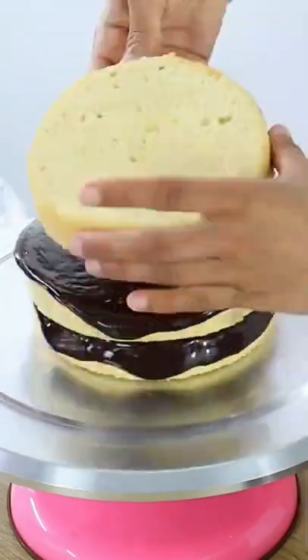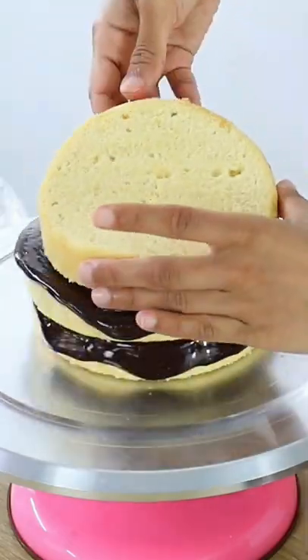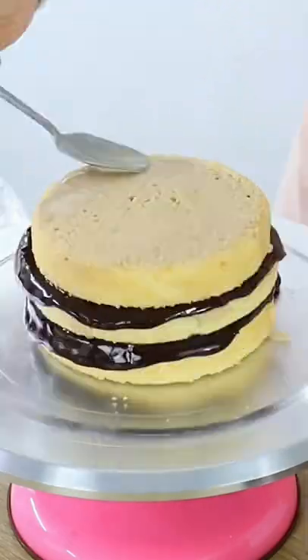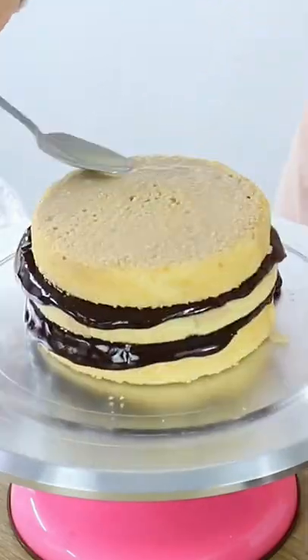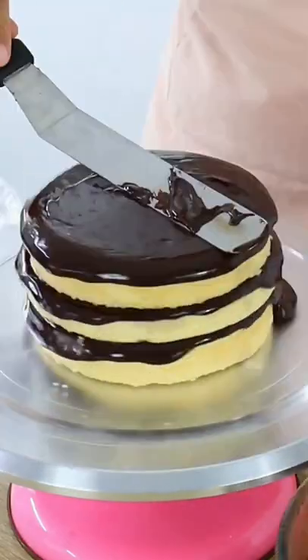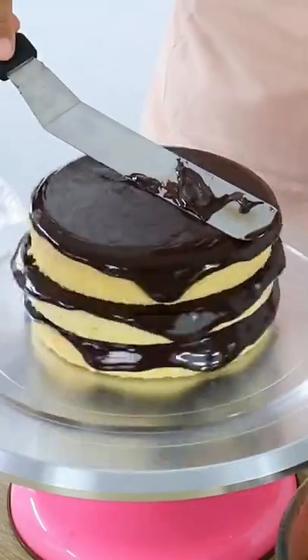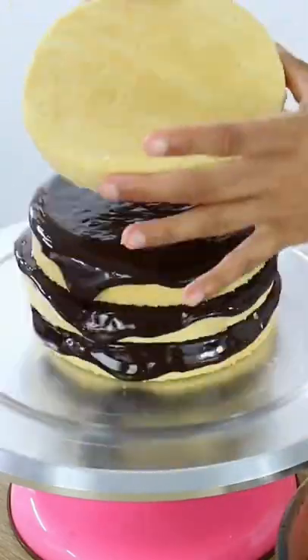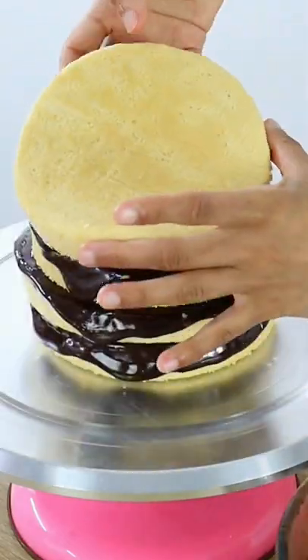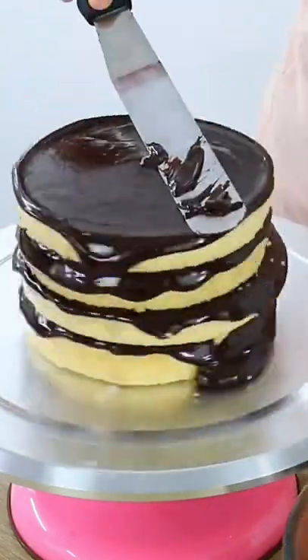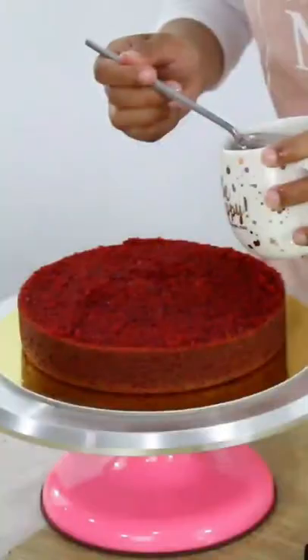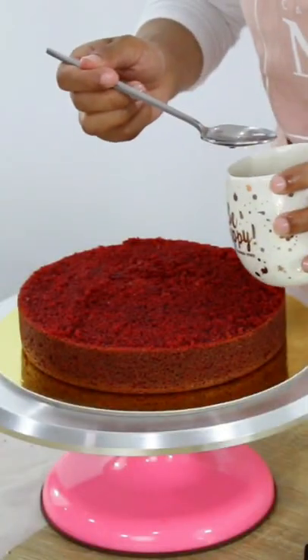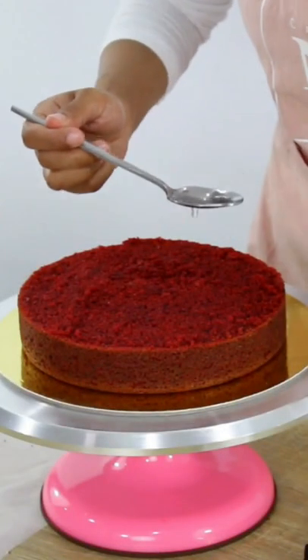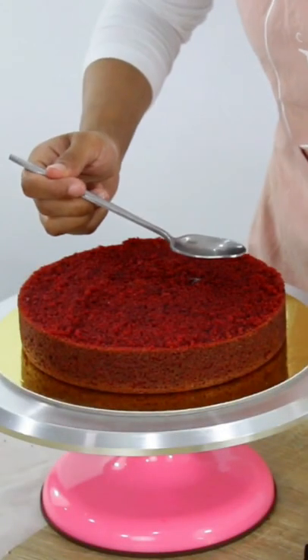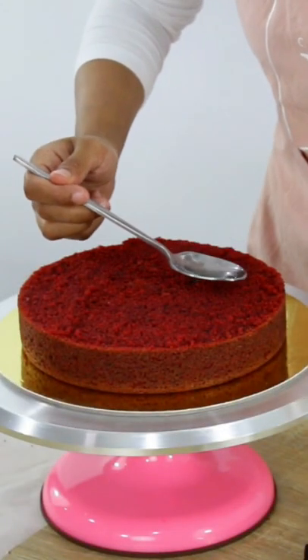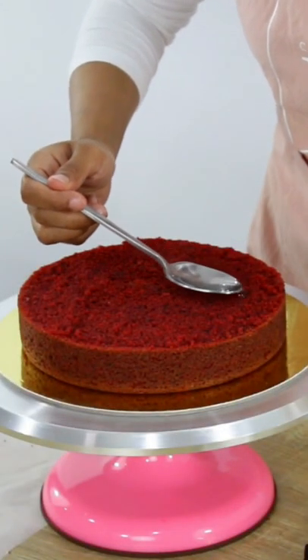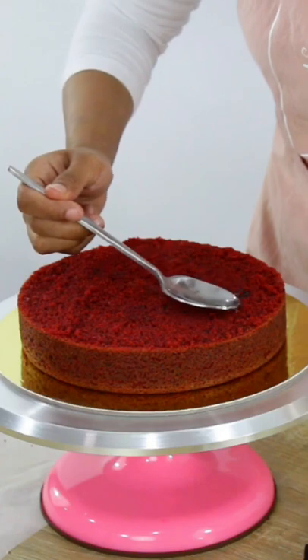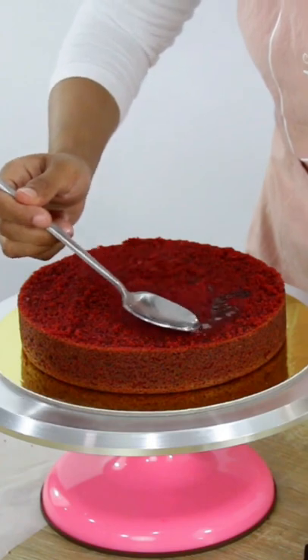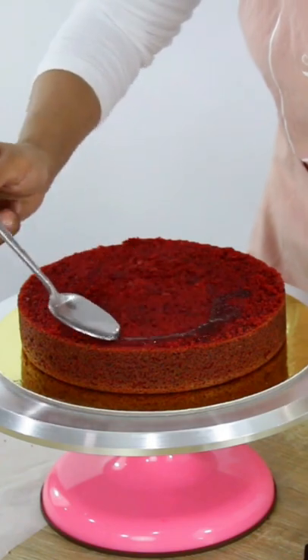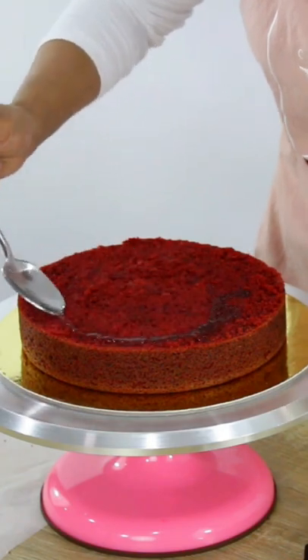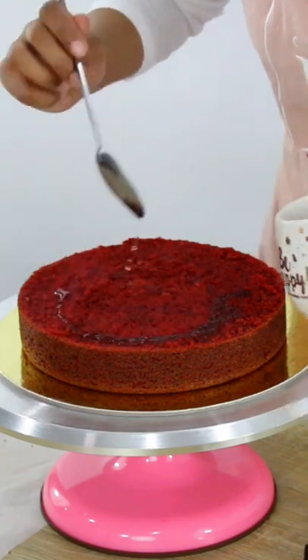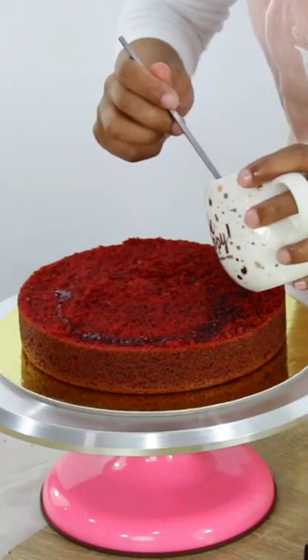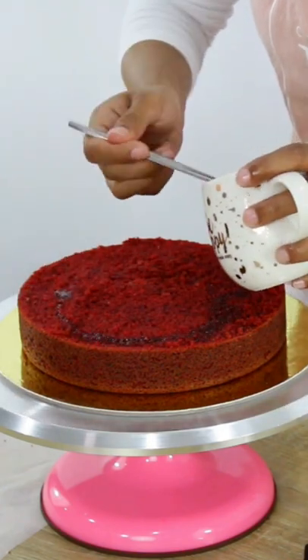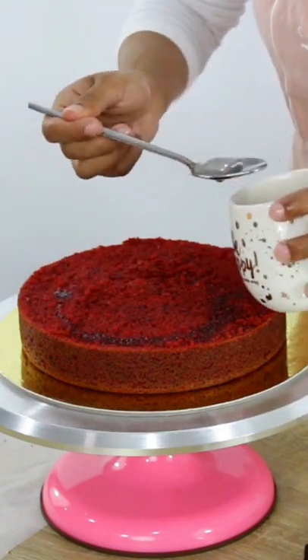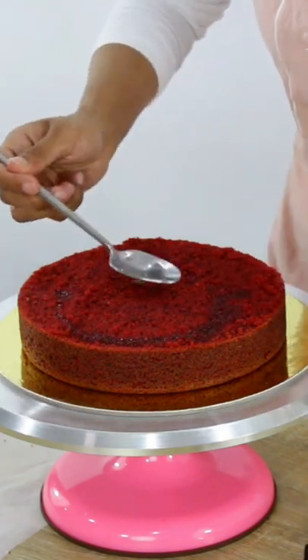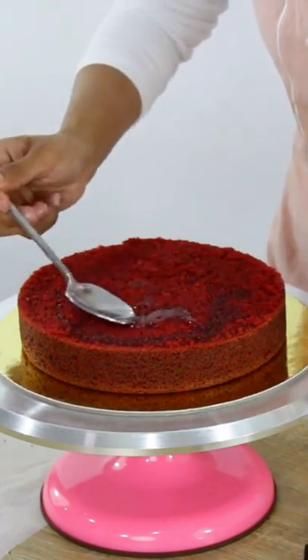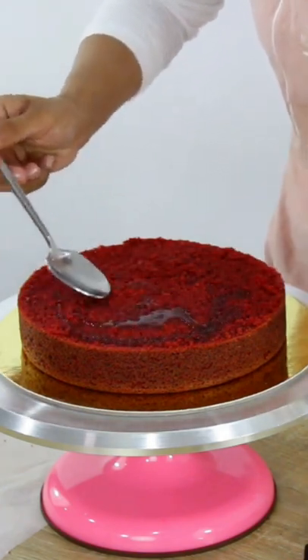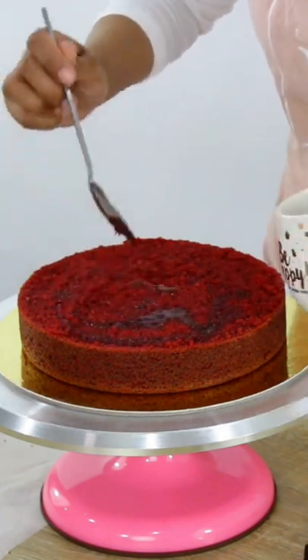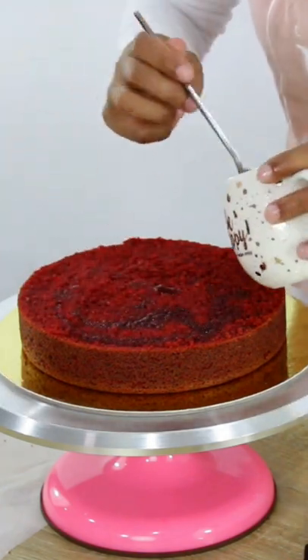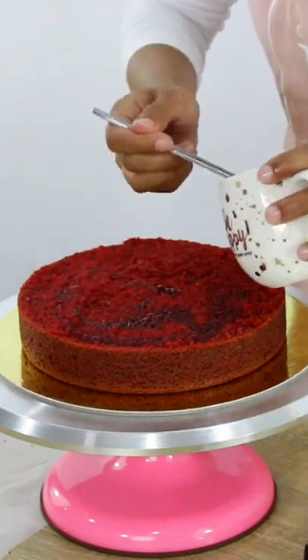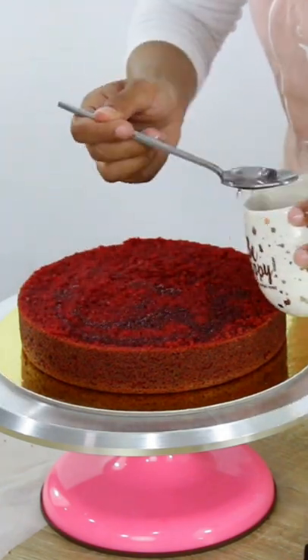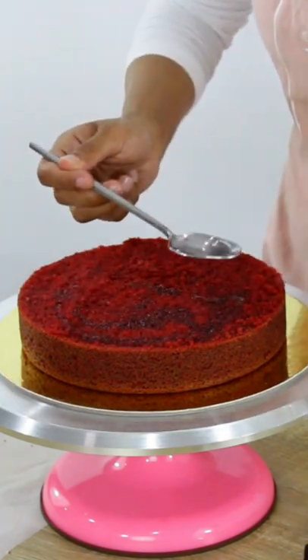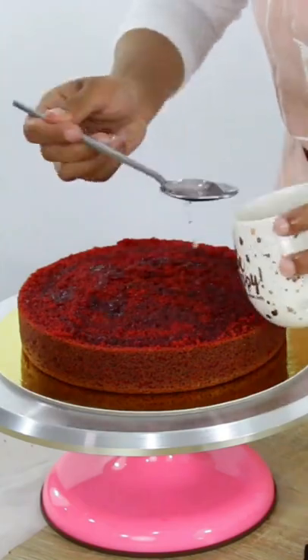I don't use simple syrup all the time, mainly just on cakes I'm decorating, which I know won't be eaten on the same day. It just helps them stay moist until they're ready to be eaten. Follow for more baking and cake decorating videos.